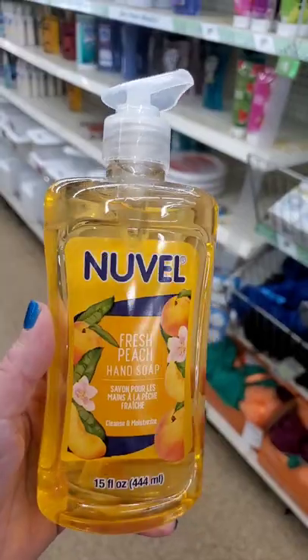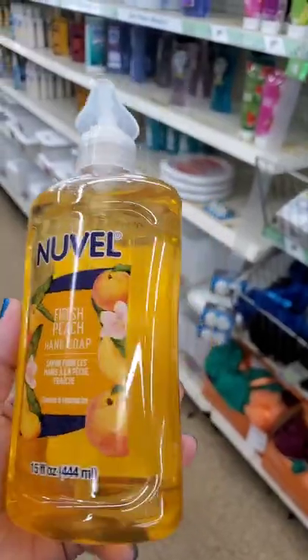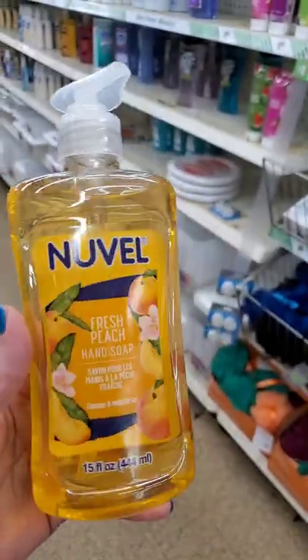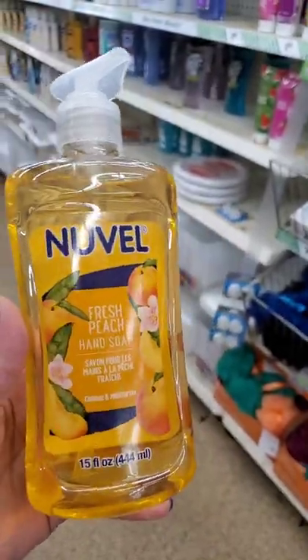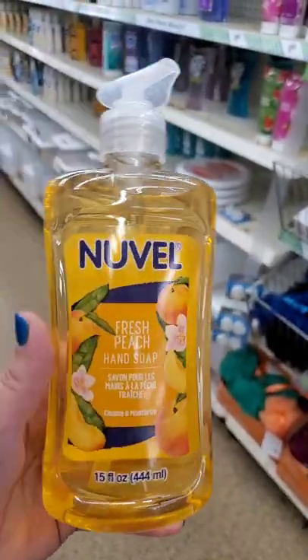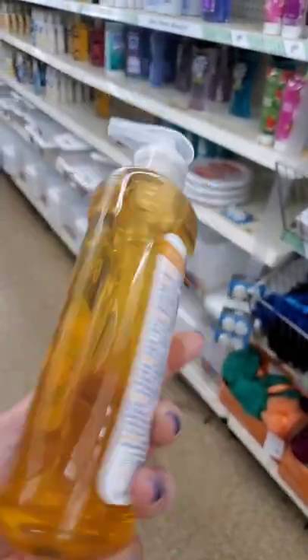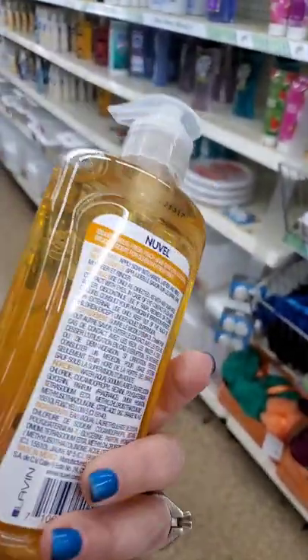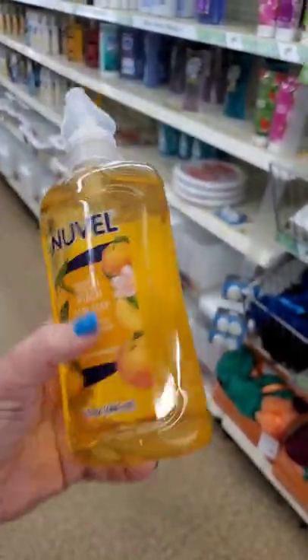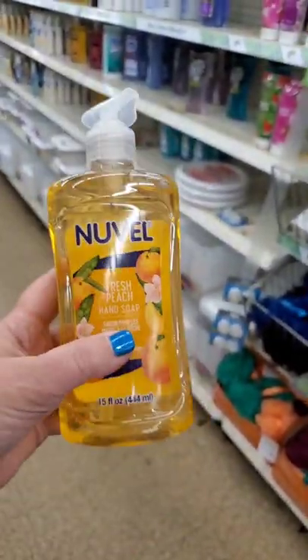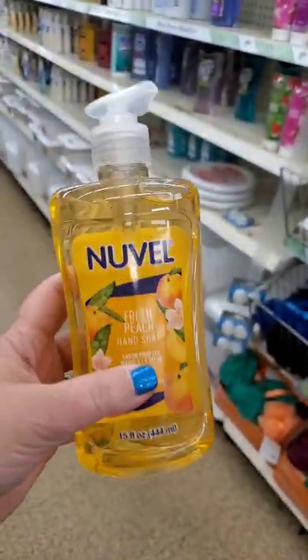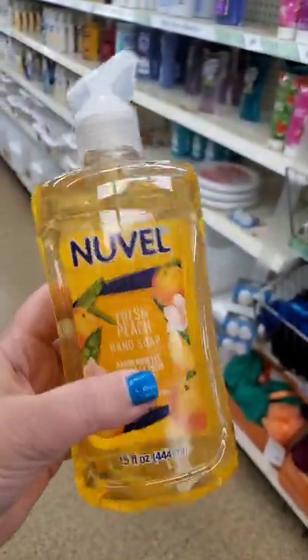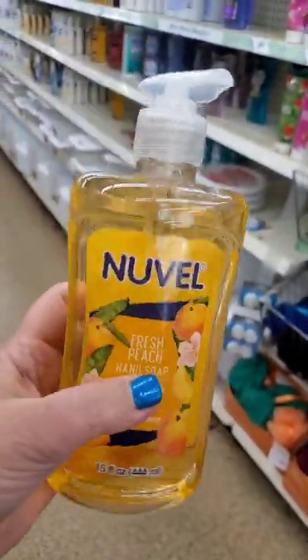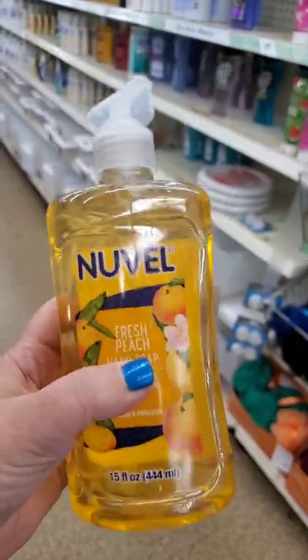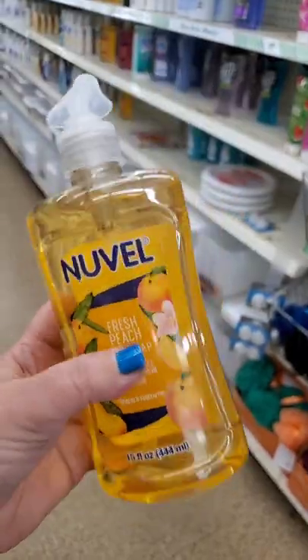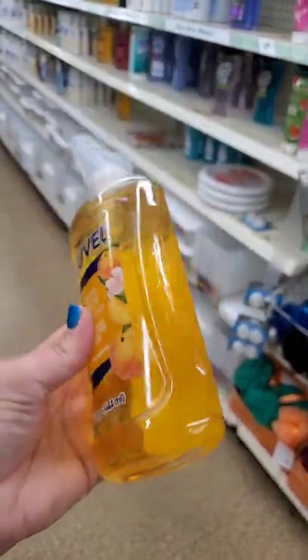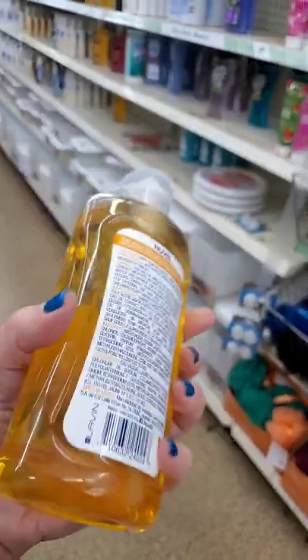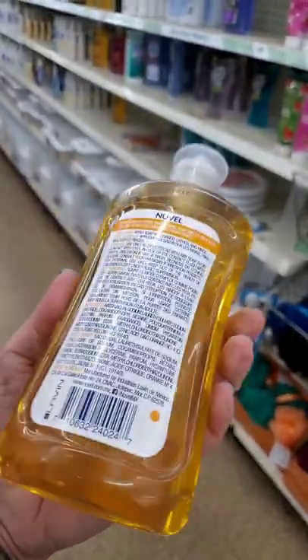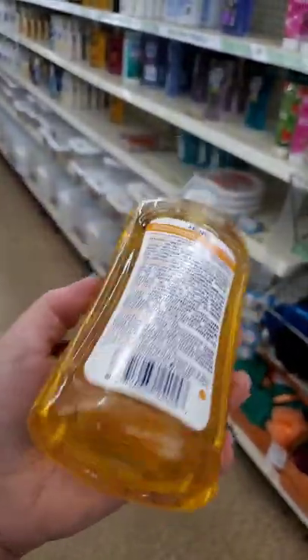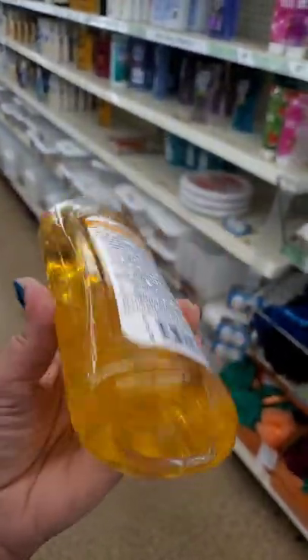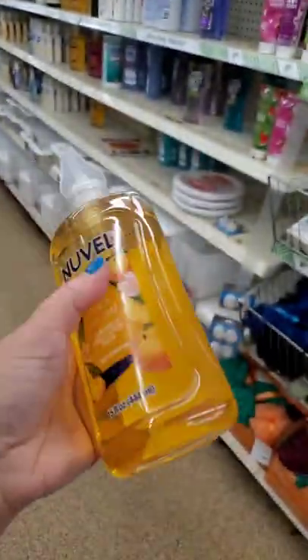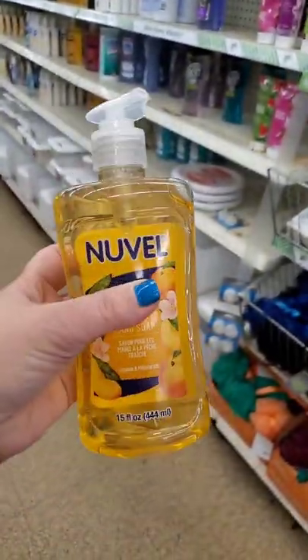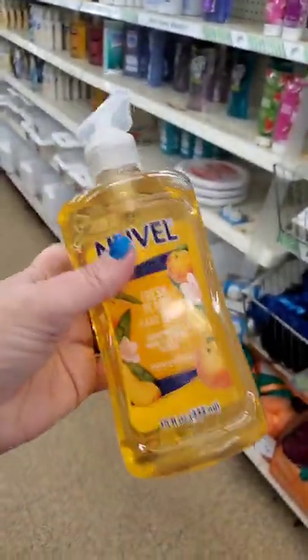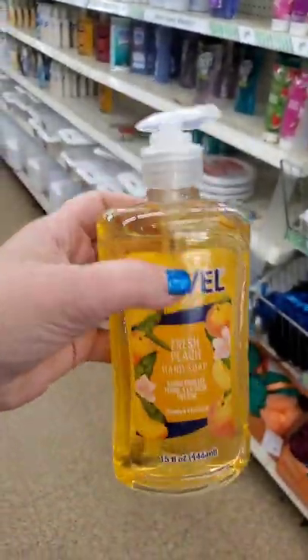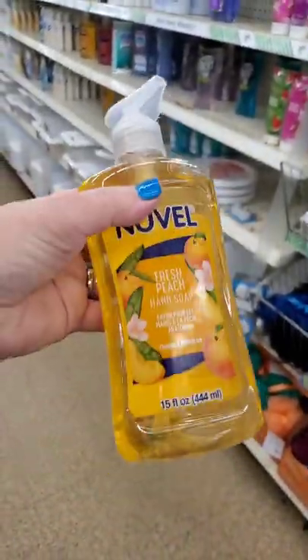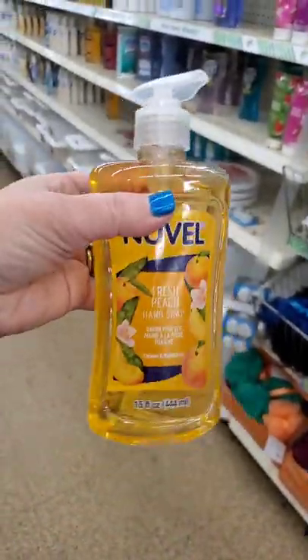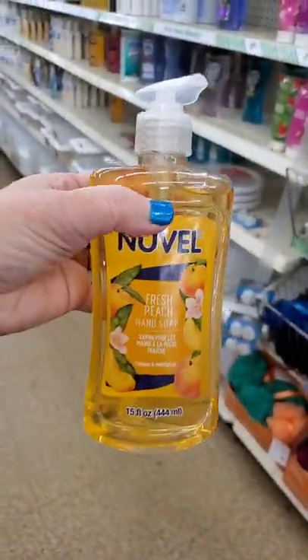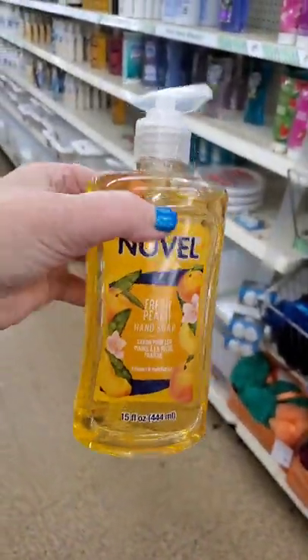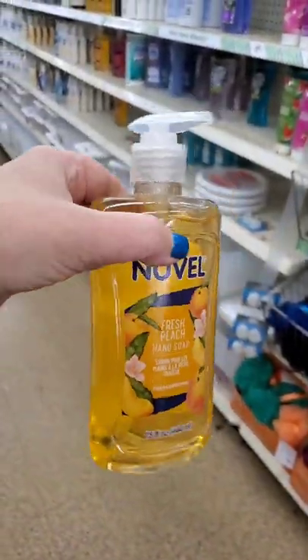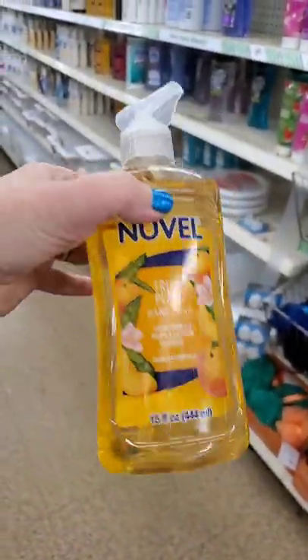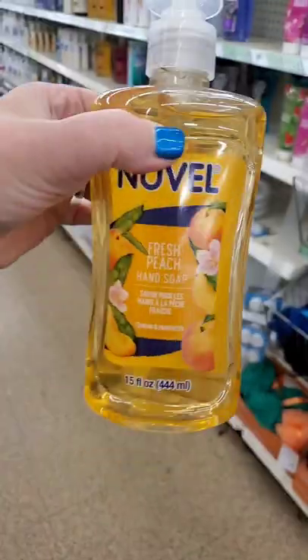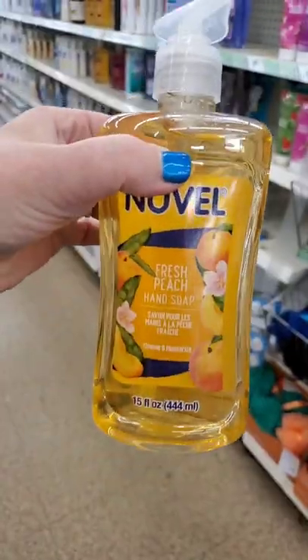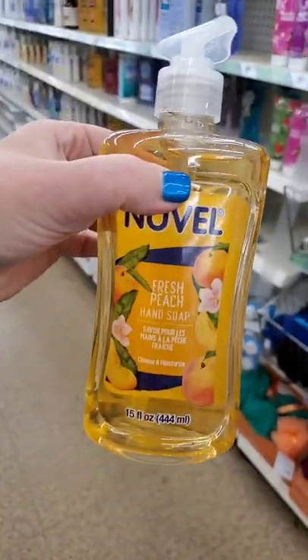Do you want to see a super inexpensive festive Halloween soap pack that you could do for every season with just about any soap you find at the Dollar Tree? Watch this.